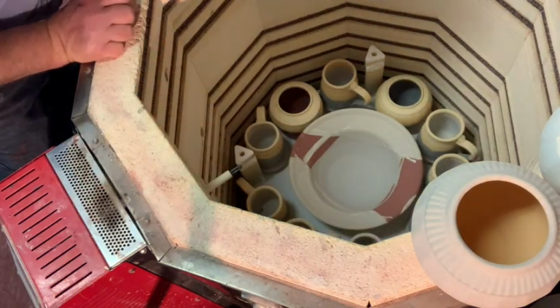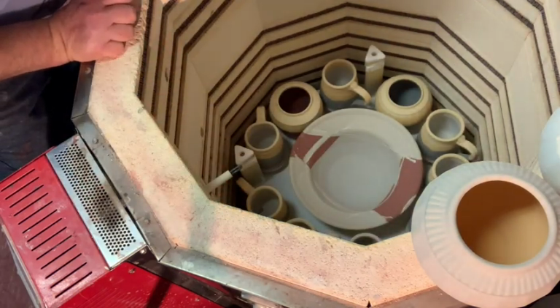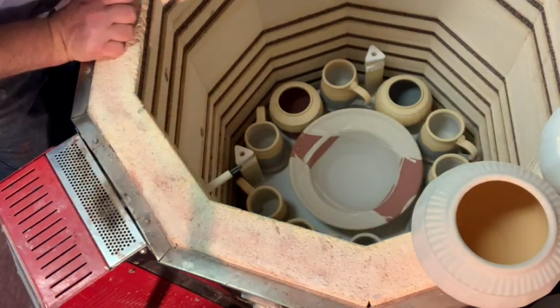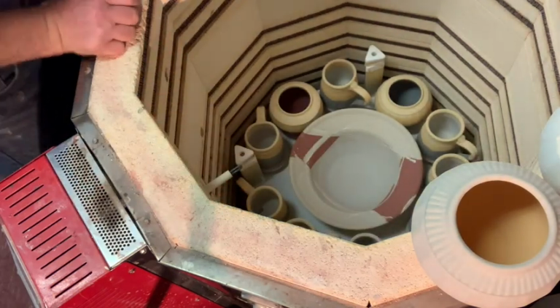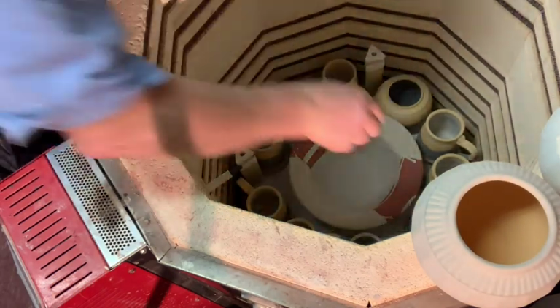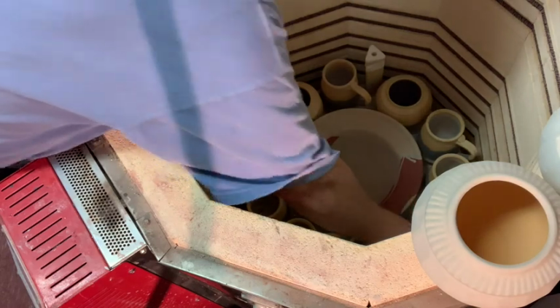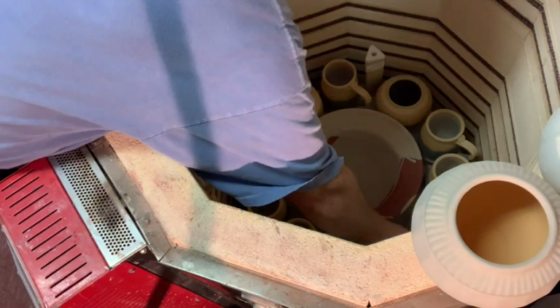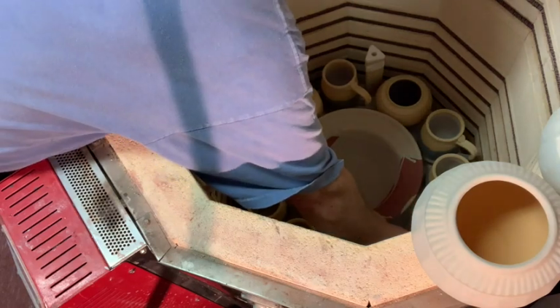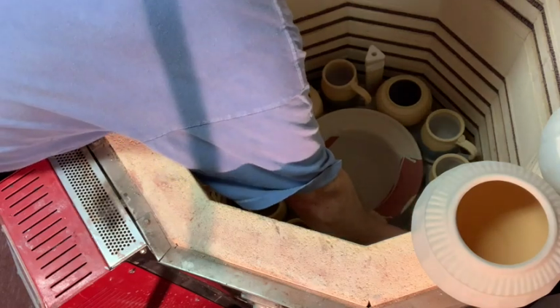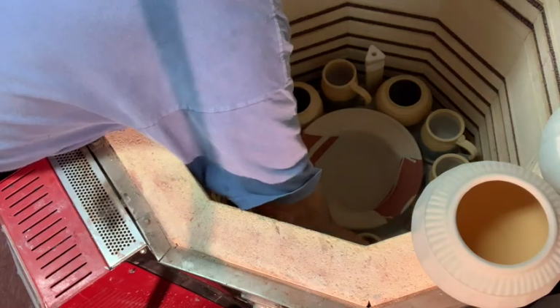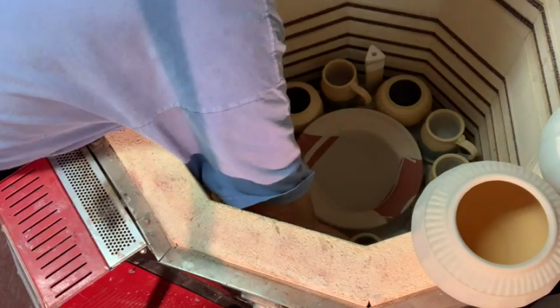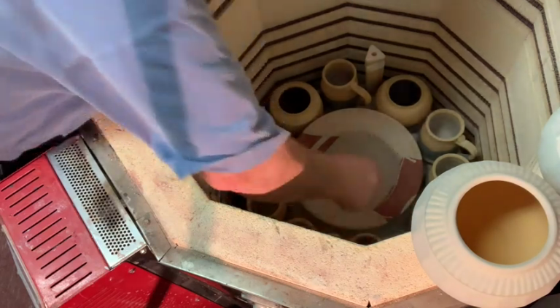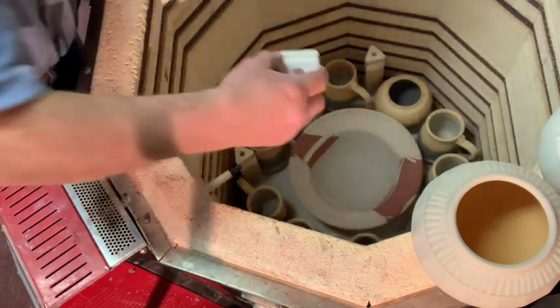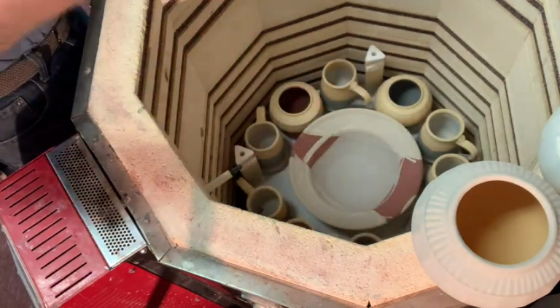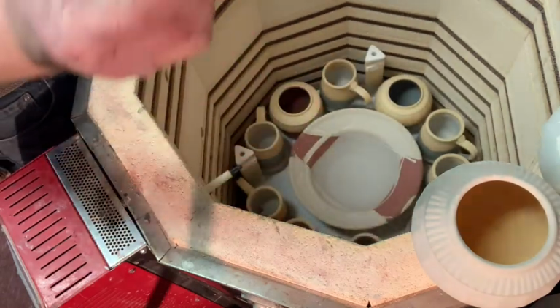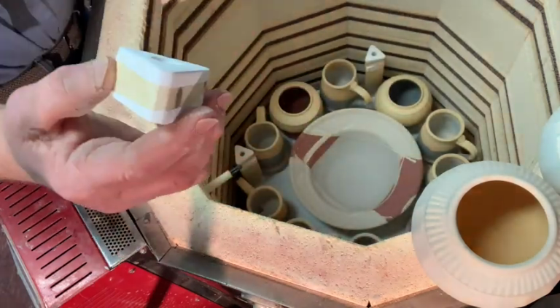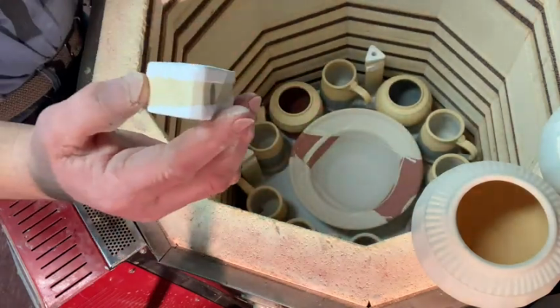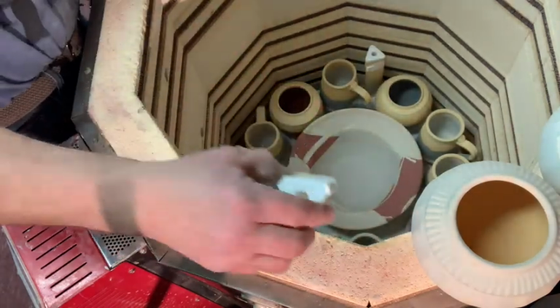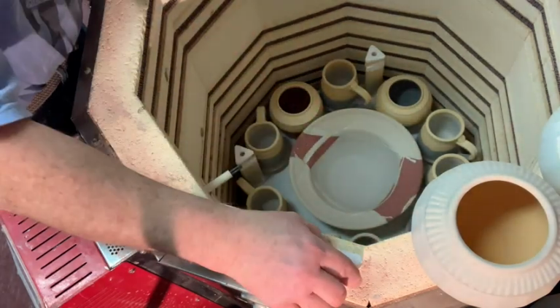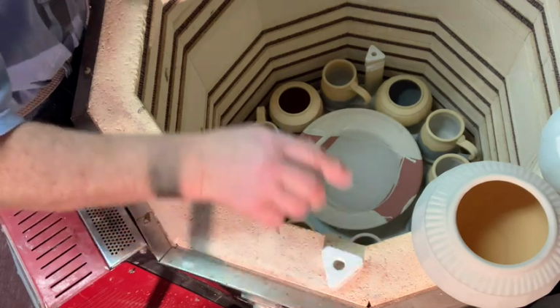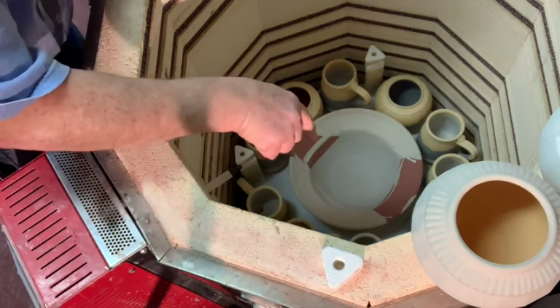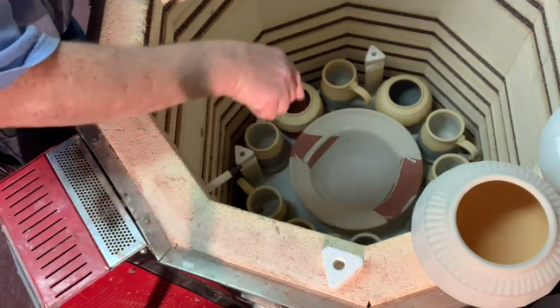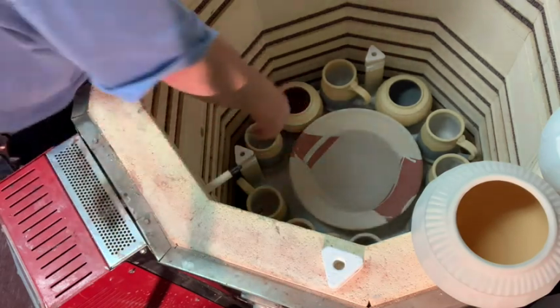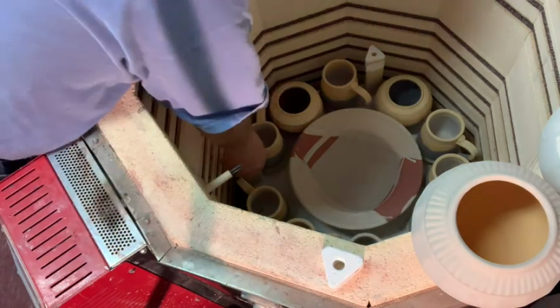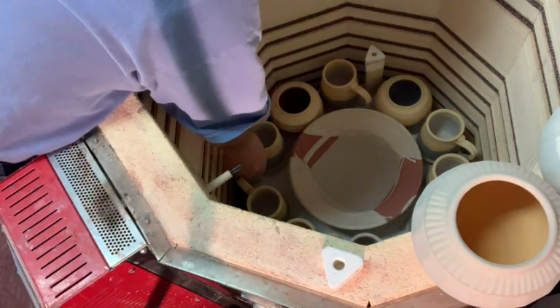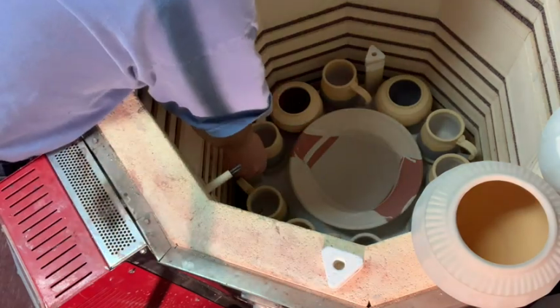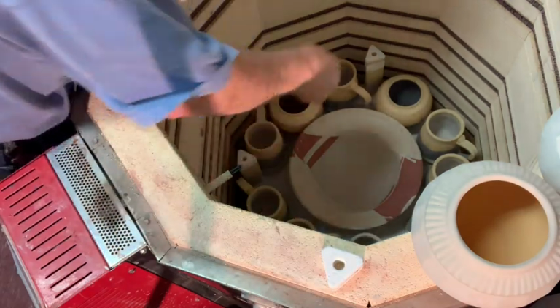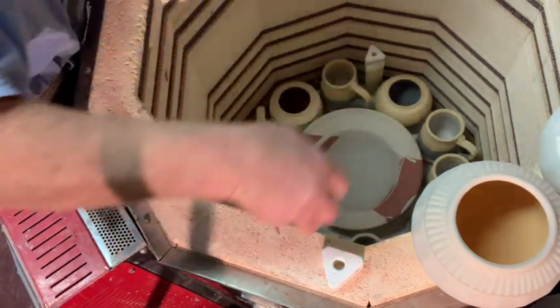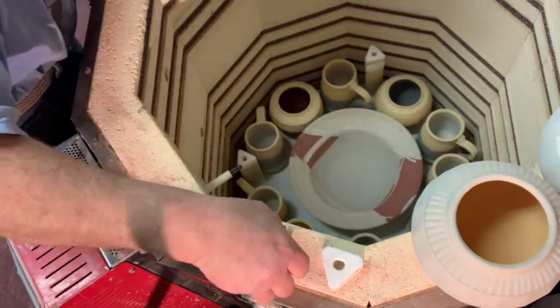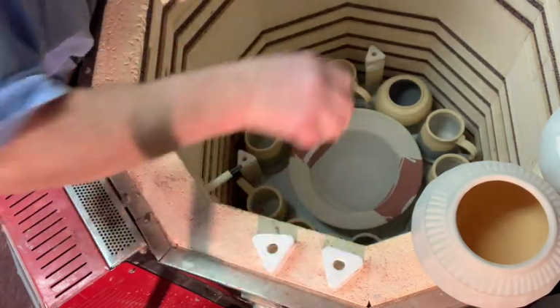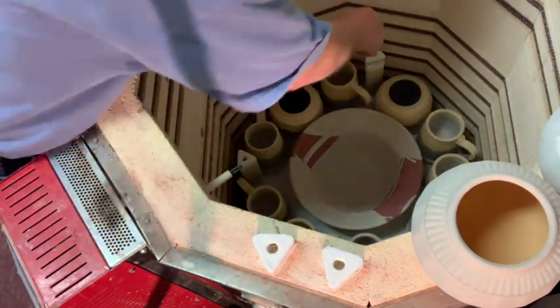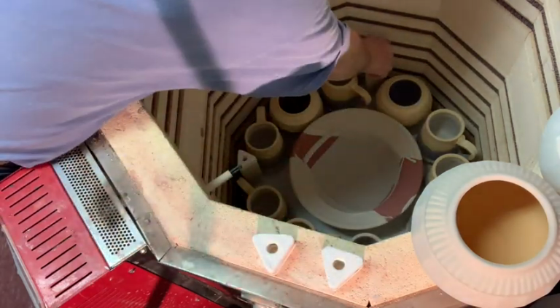Everything fits. This is about a one-inch kiln prop. I can probably get away with a half-inch kiln prop.